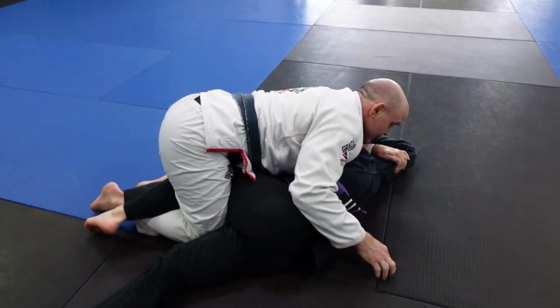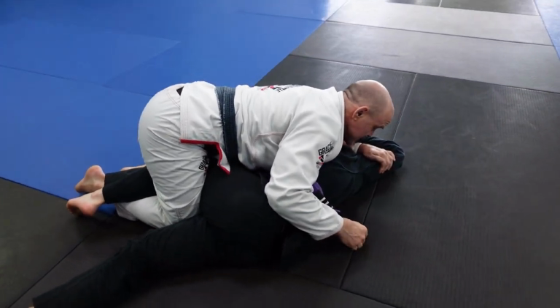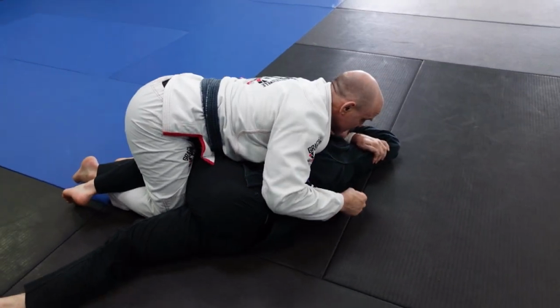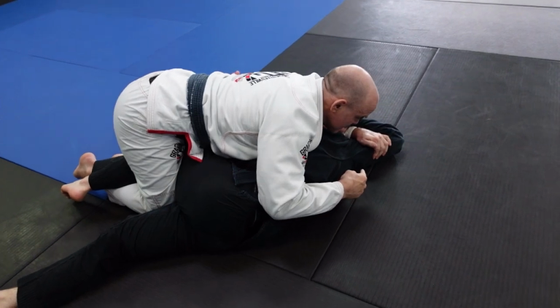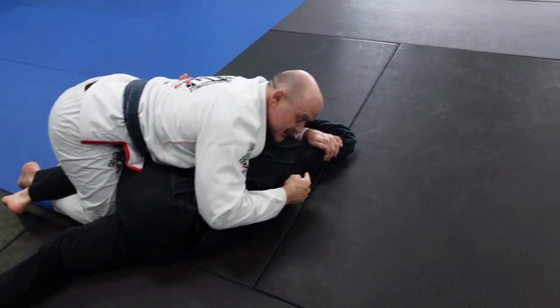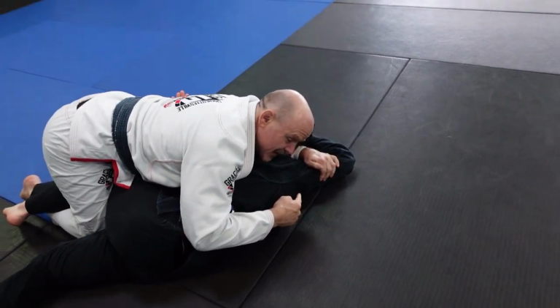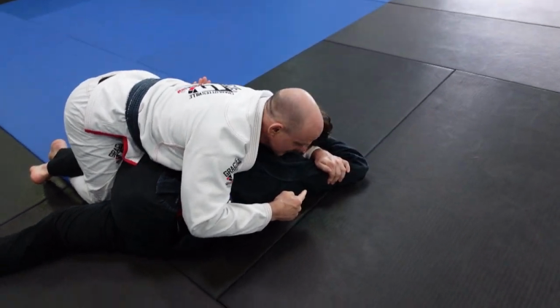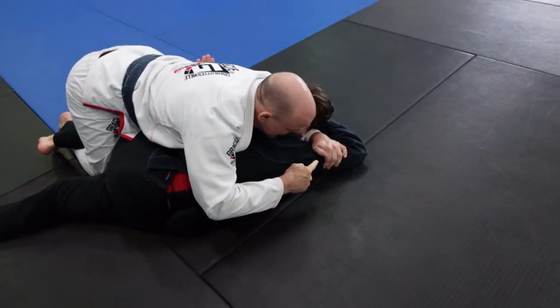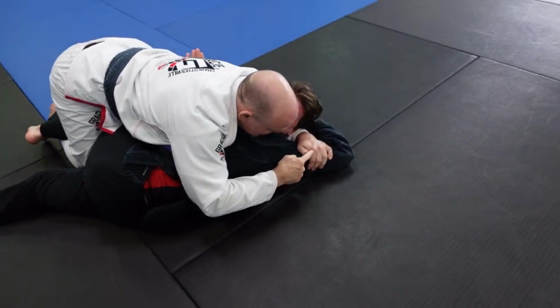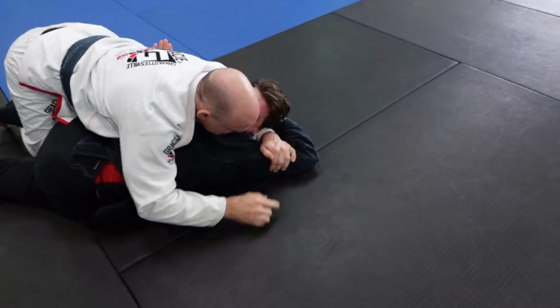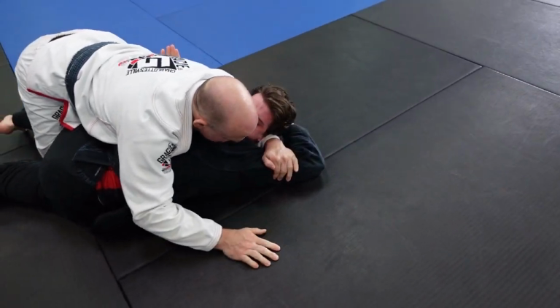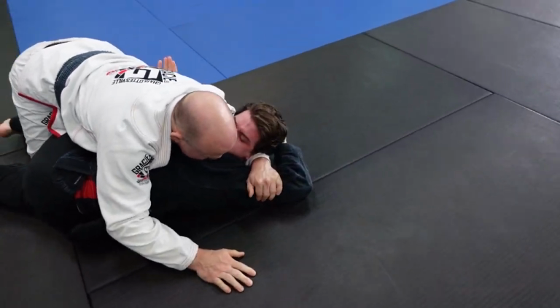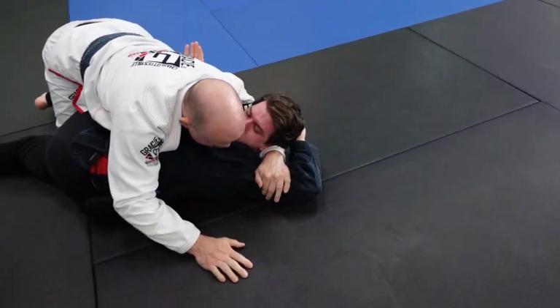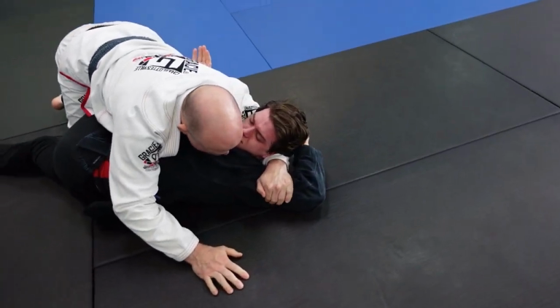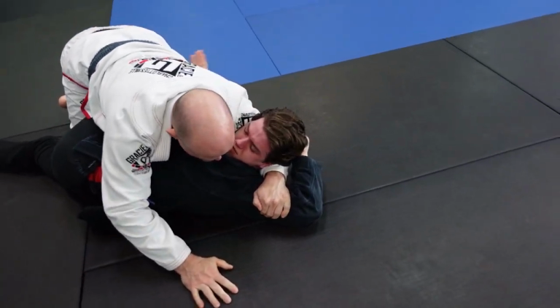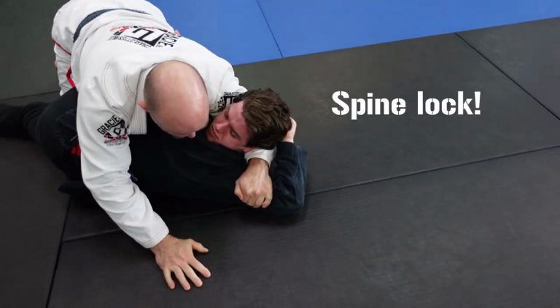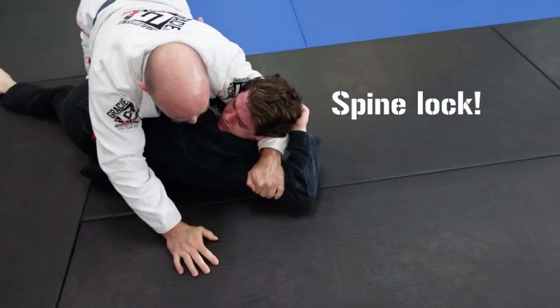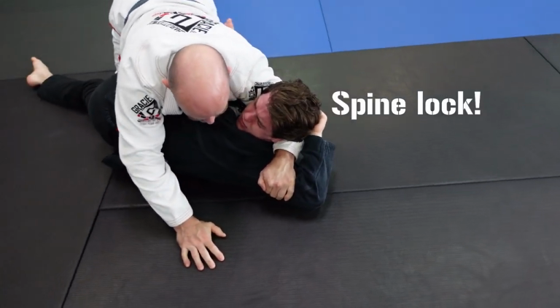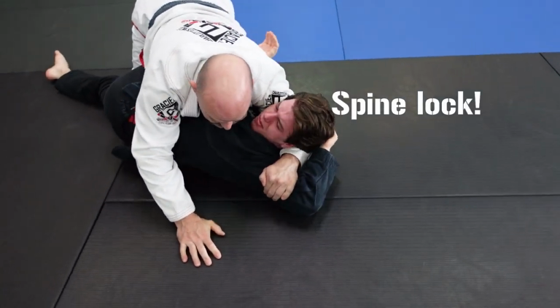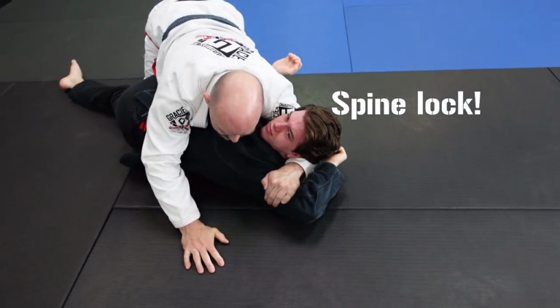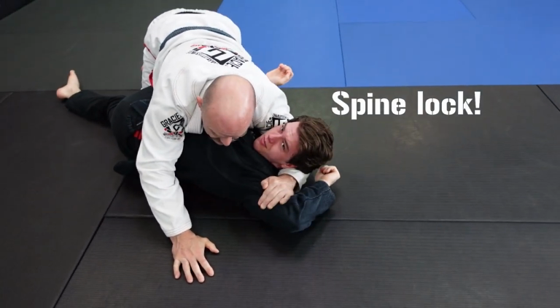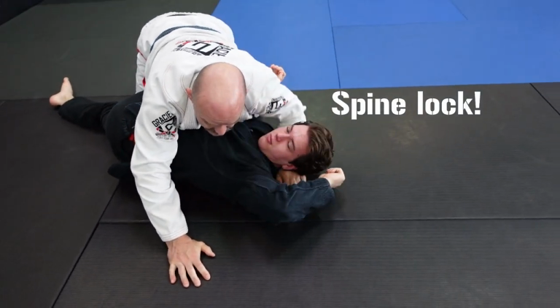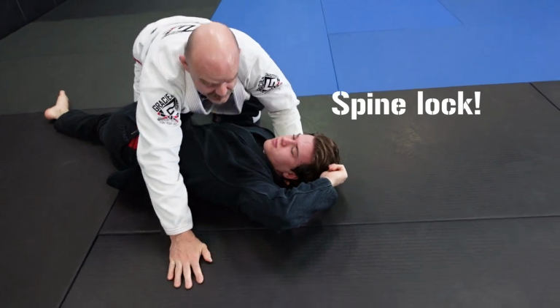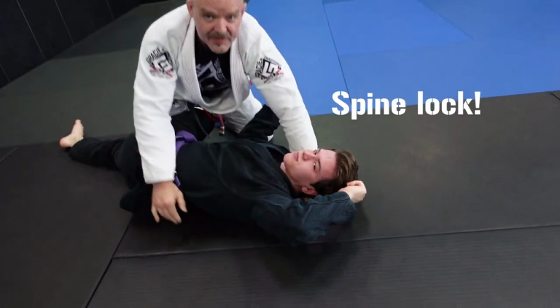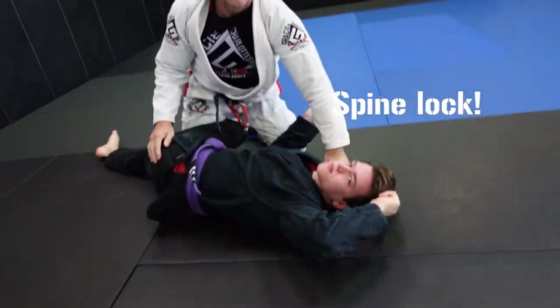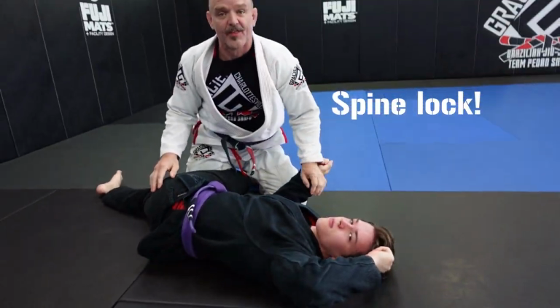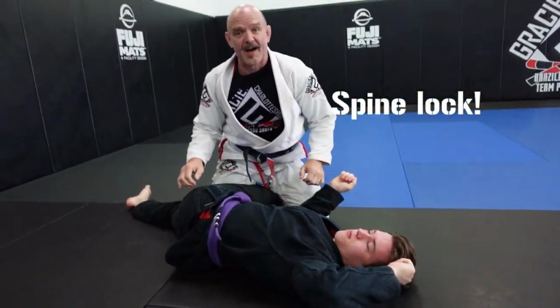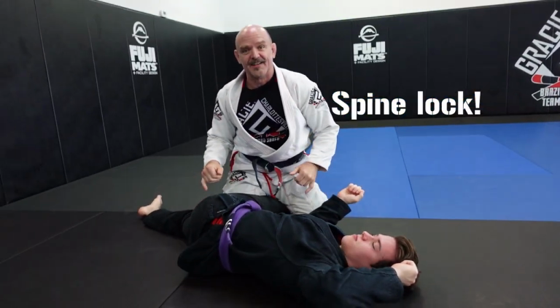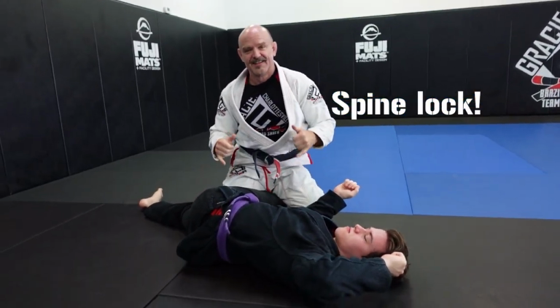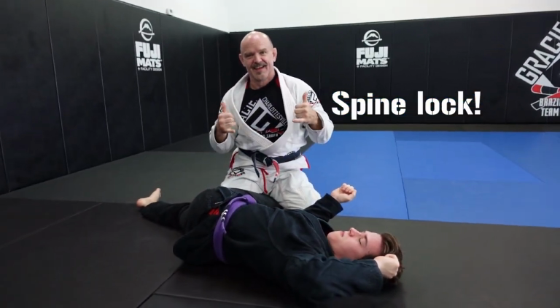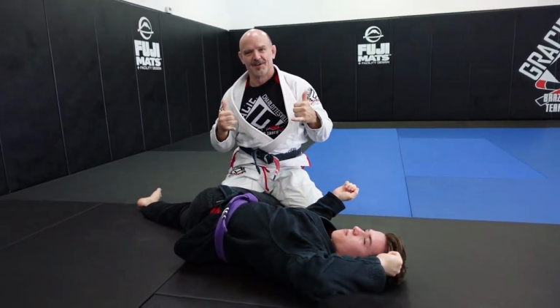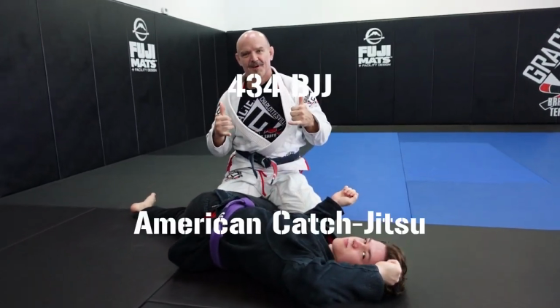Once I get this, if he hasn't tapped yet, I extend my arm down and twist to get the final daily dirtball.